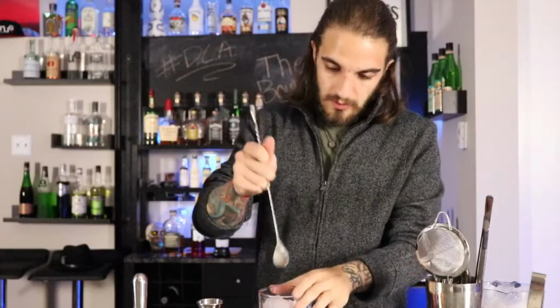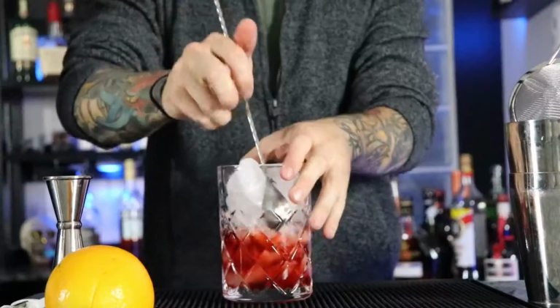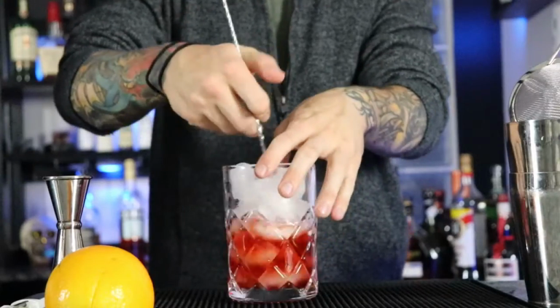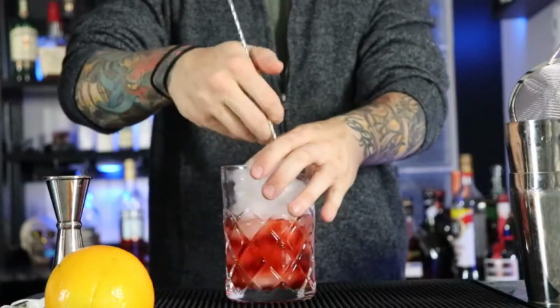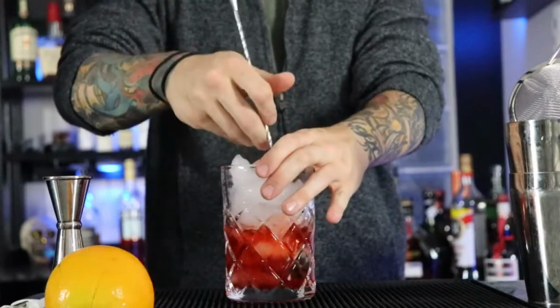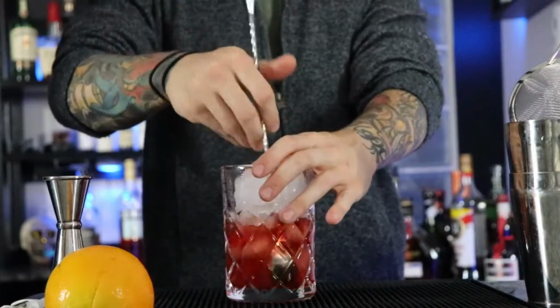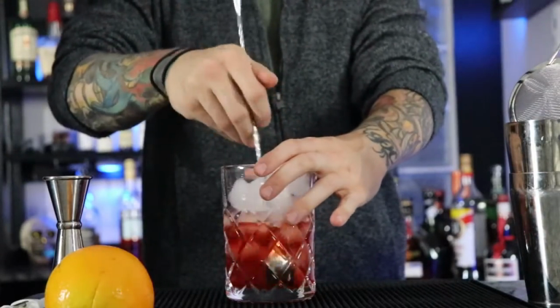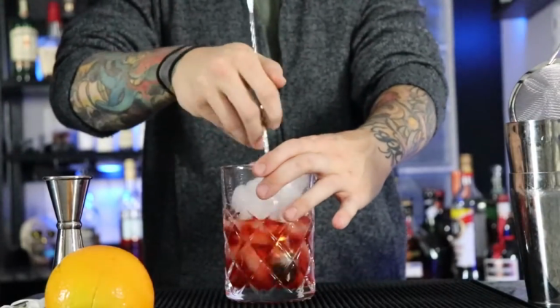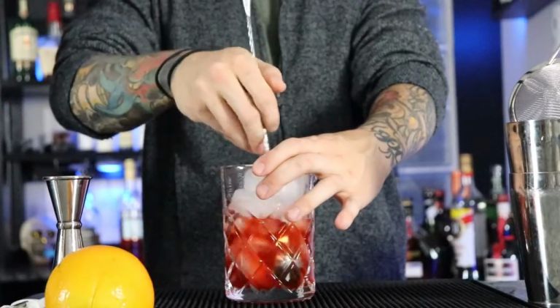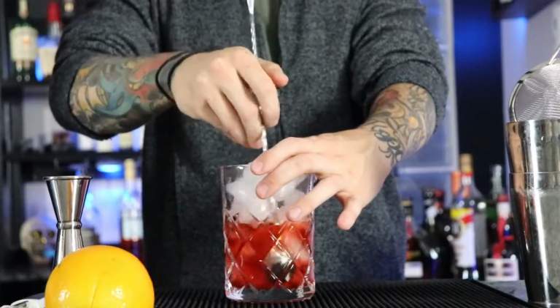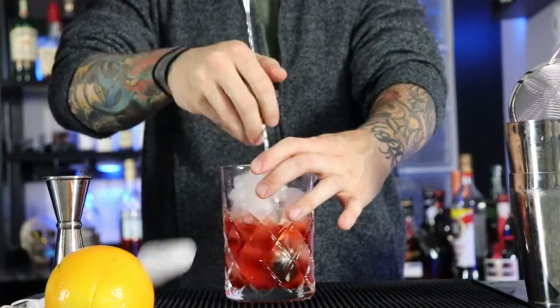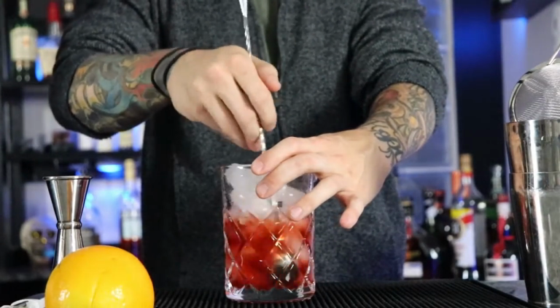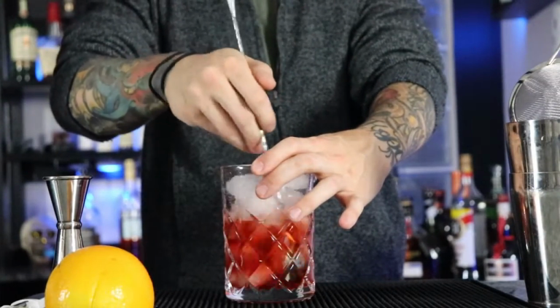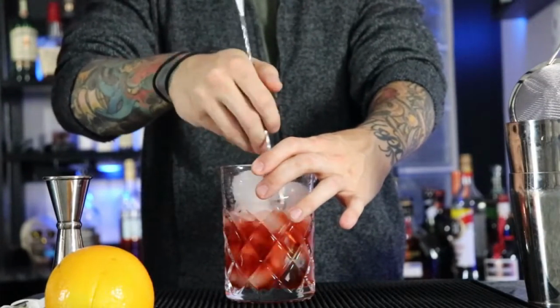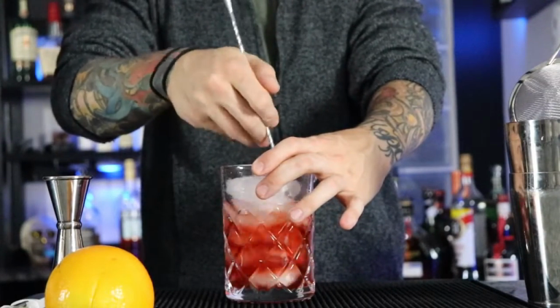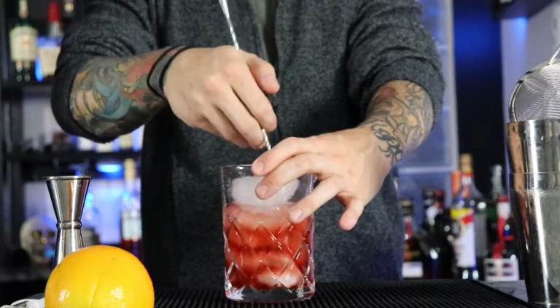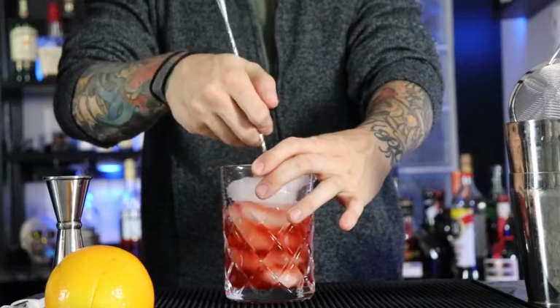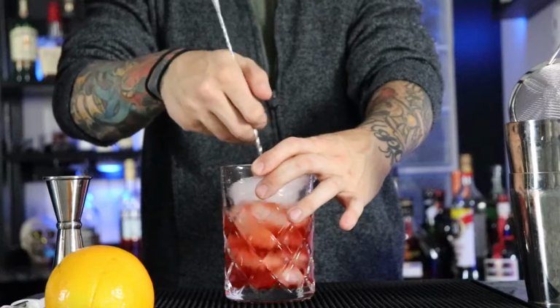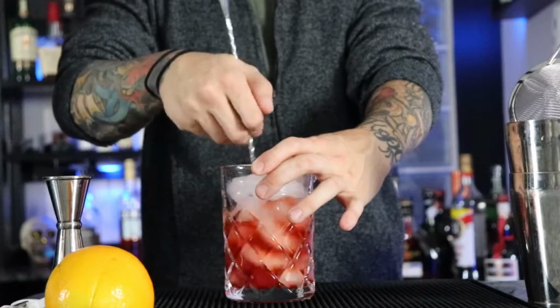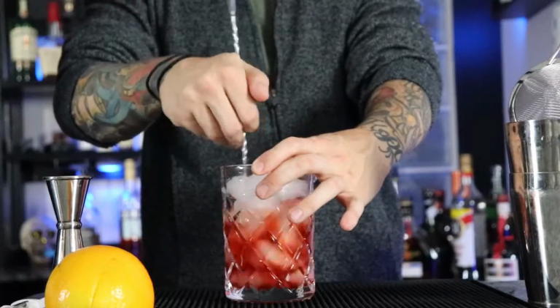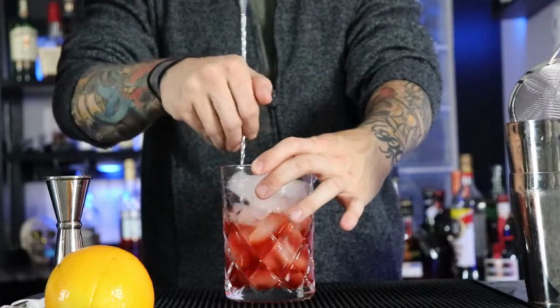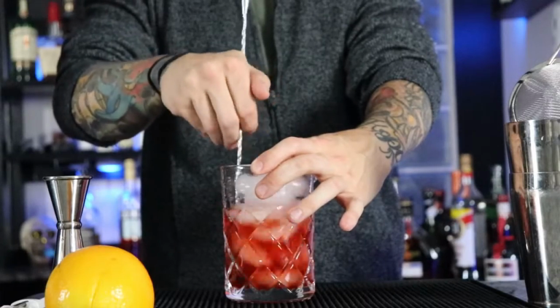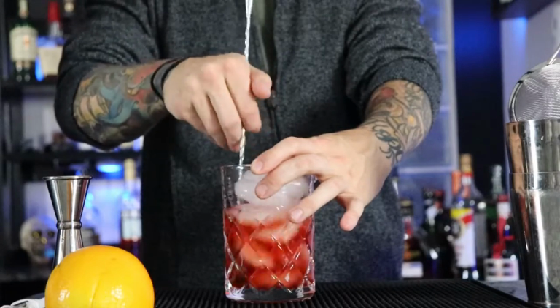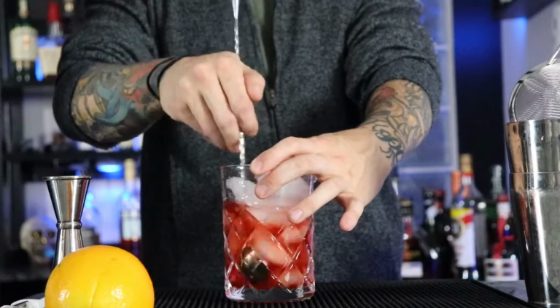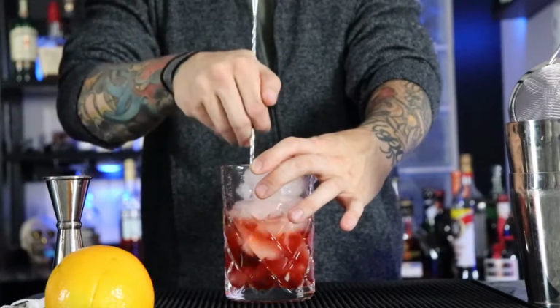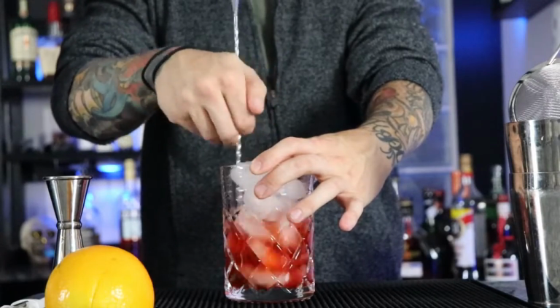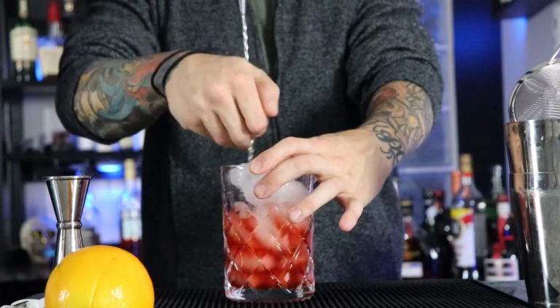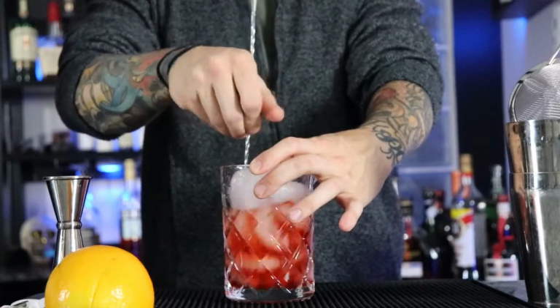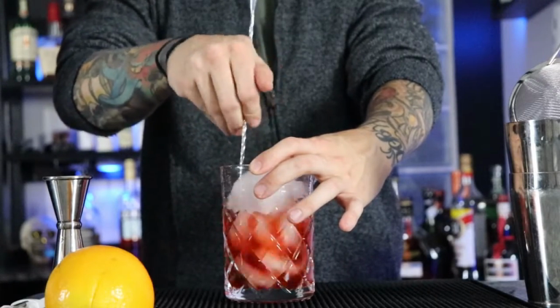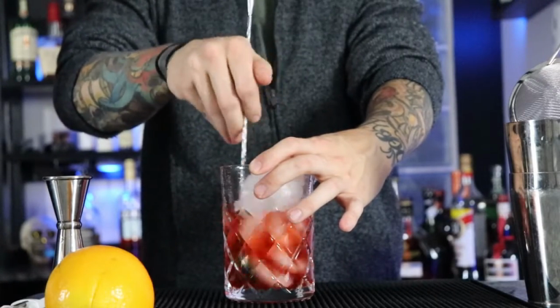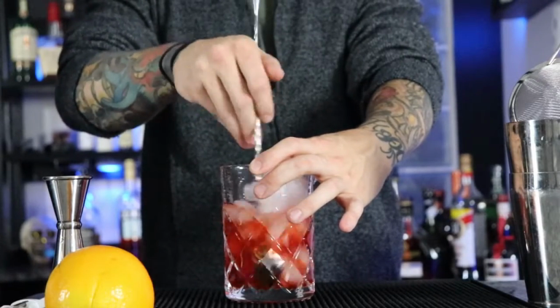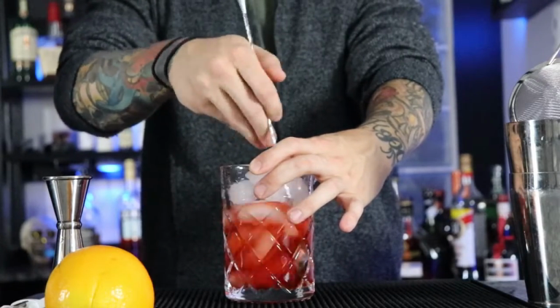You're gonna want to stir it for about a good 15 to 20 seconds. You want to make sure that cocktail is nicely diluted and it's looking at a nice pinkish-reddish color — that's the cue you want to have on that.